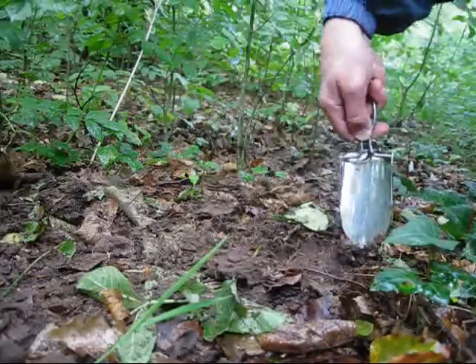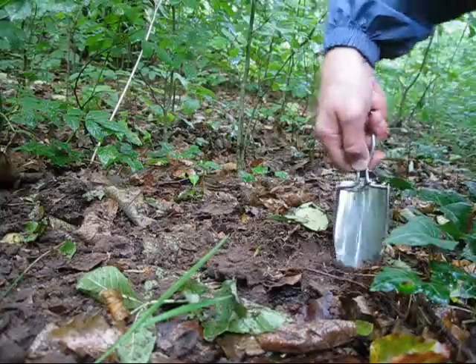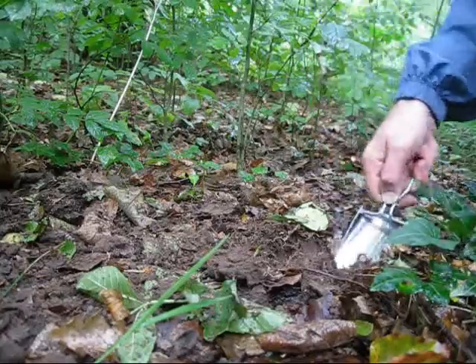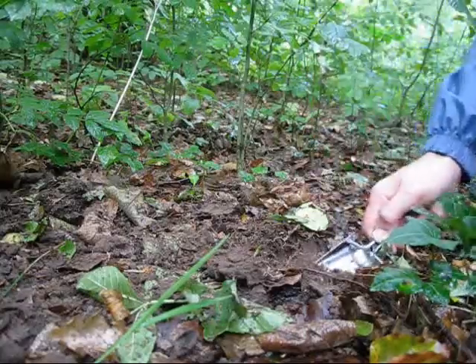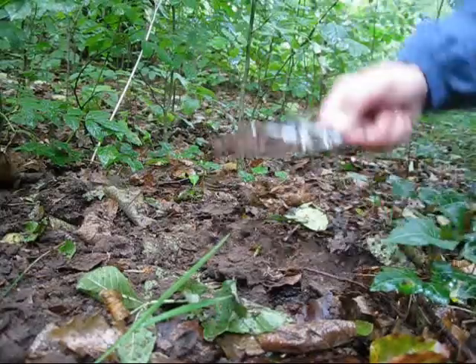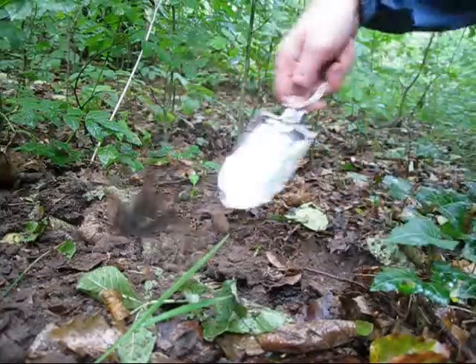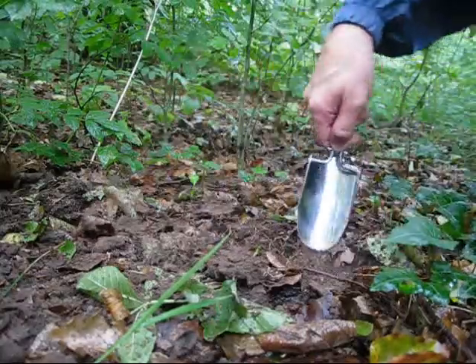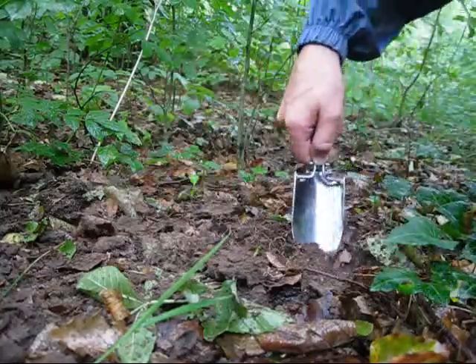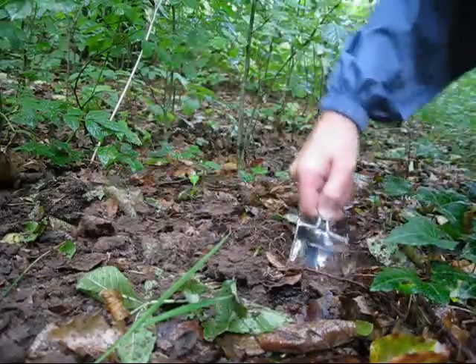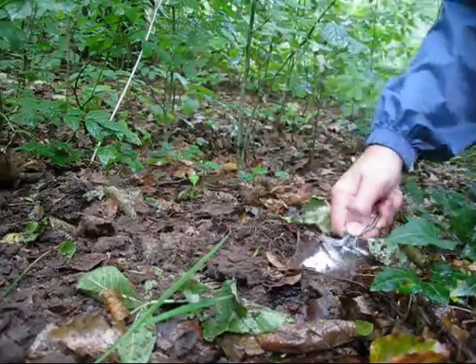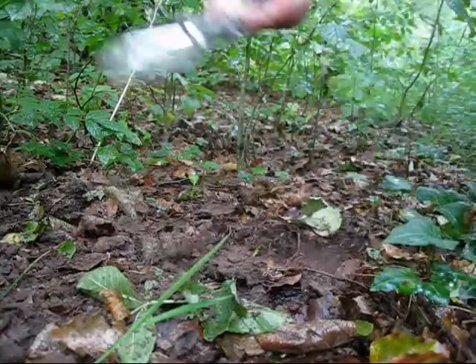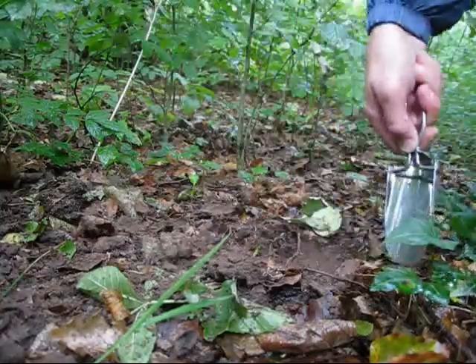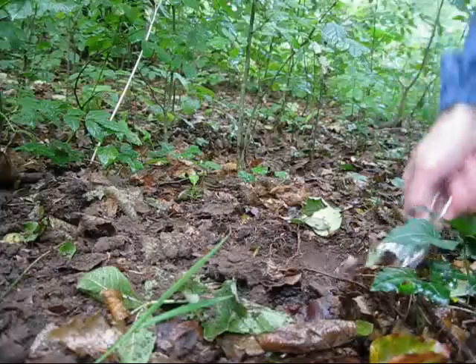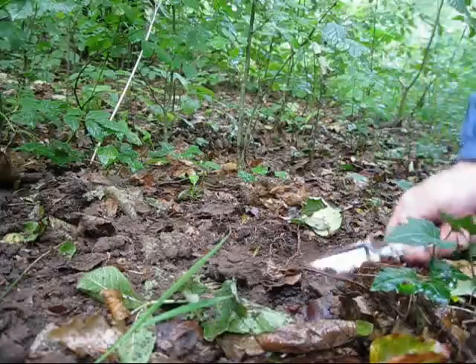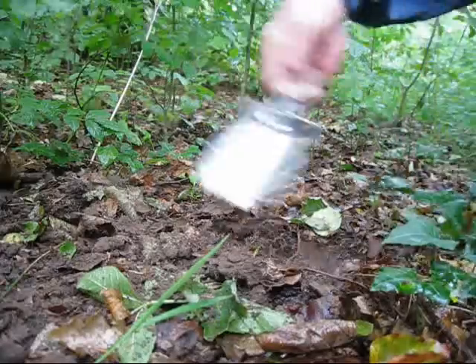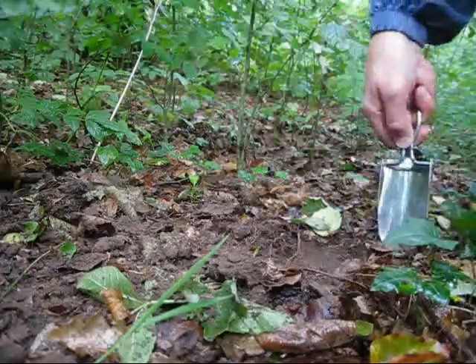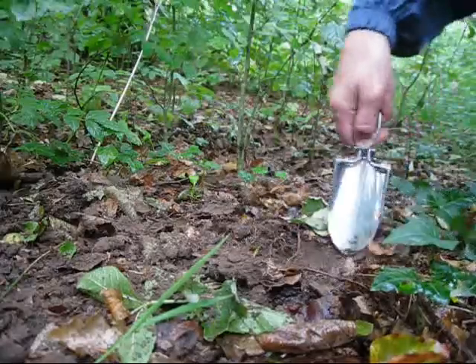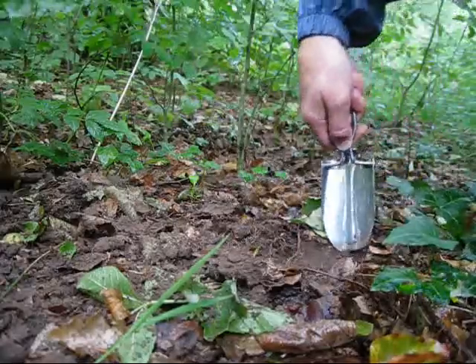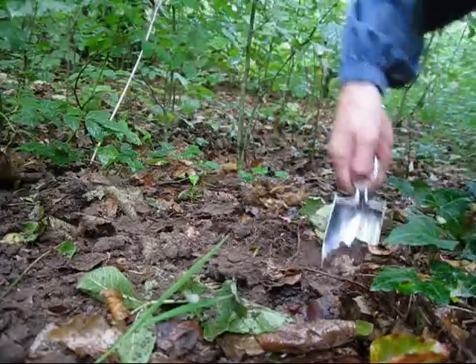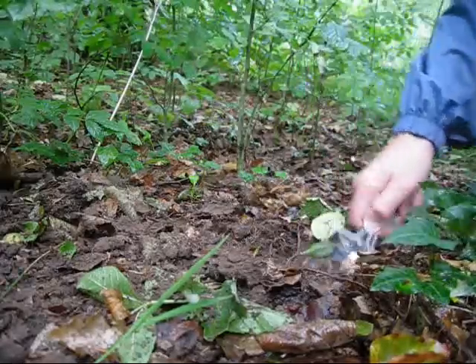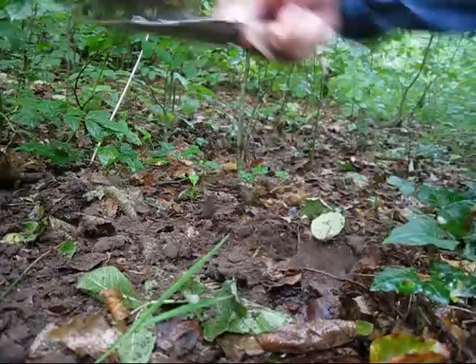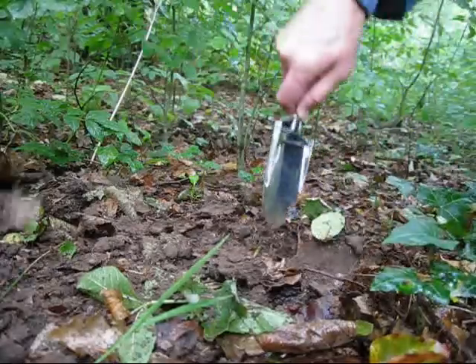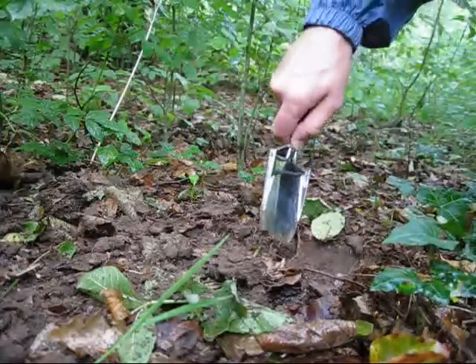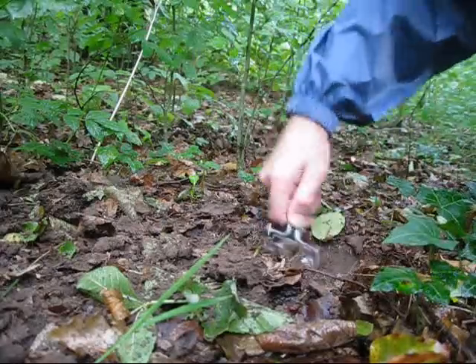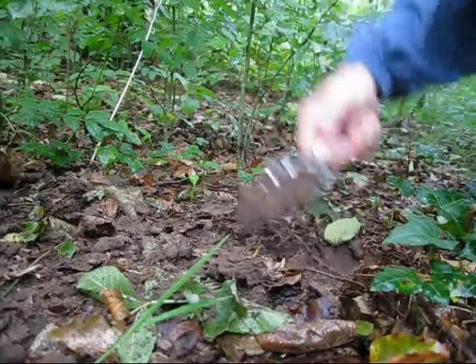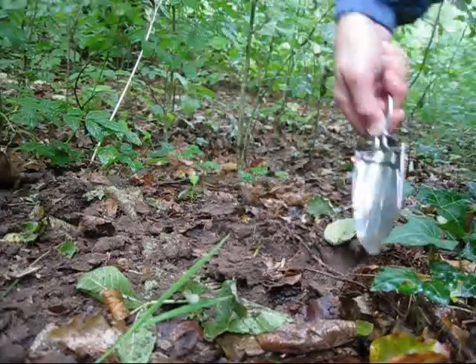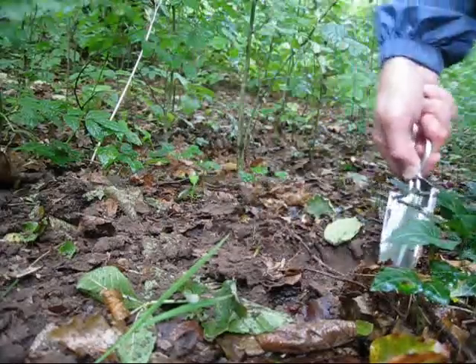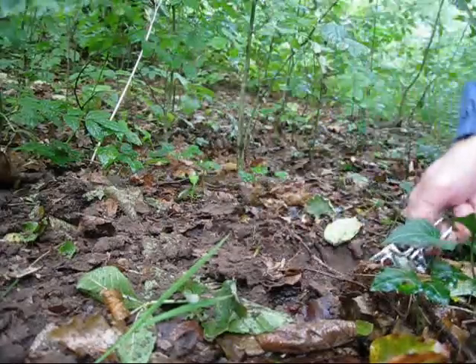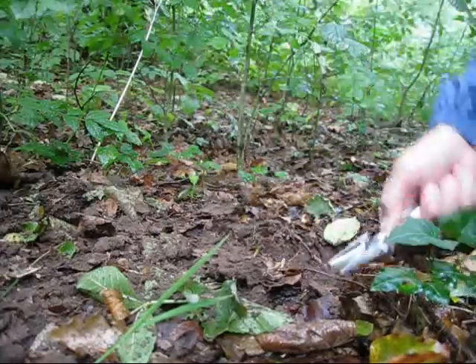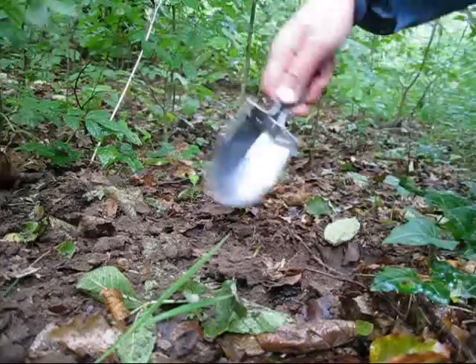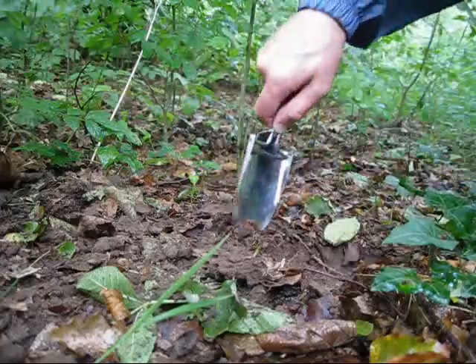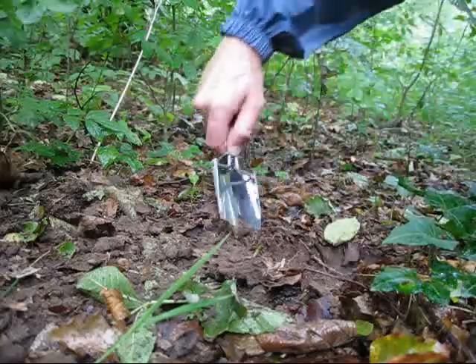But you can see from that — I mean, I'm managing to dig a reasonable sized hole there, big enough... well, you get the idea.